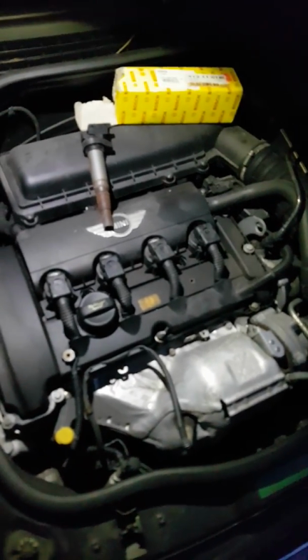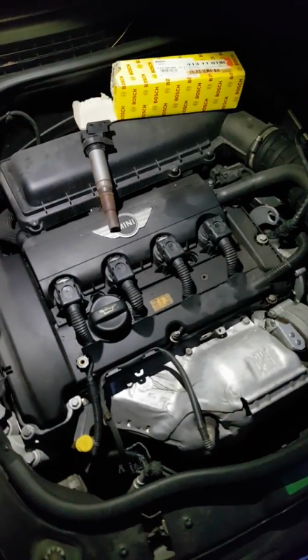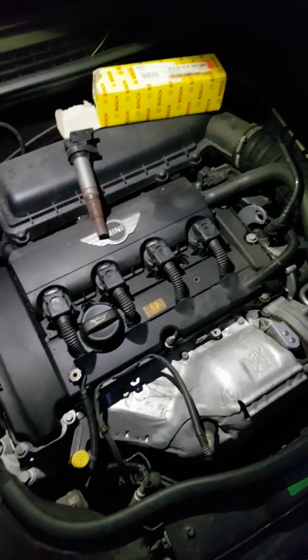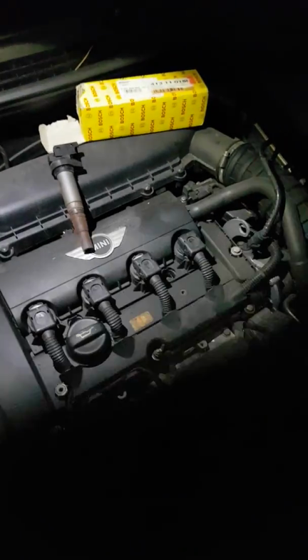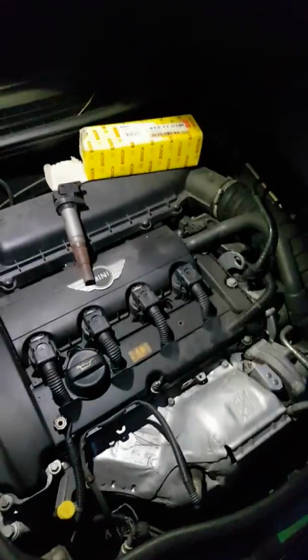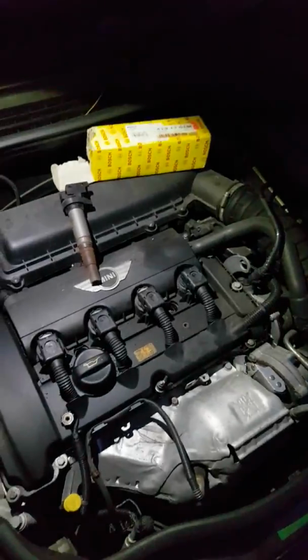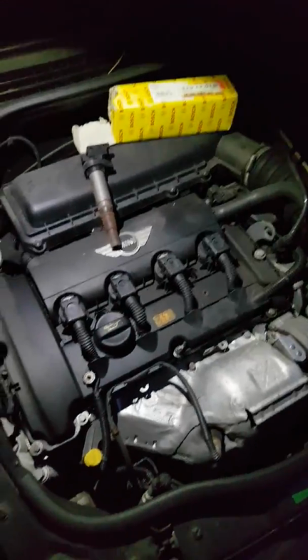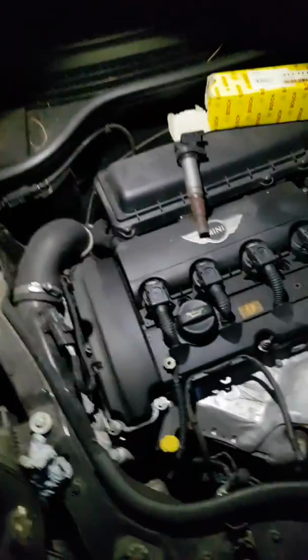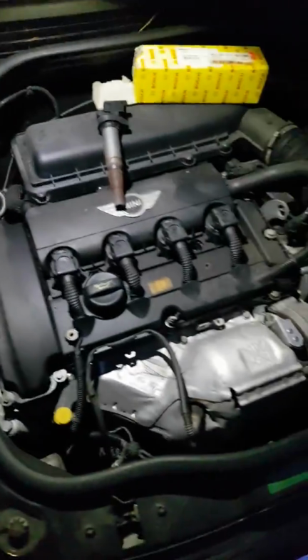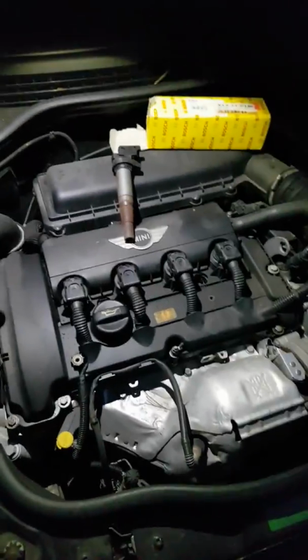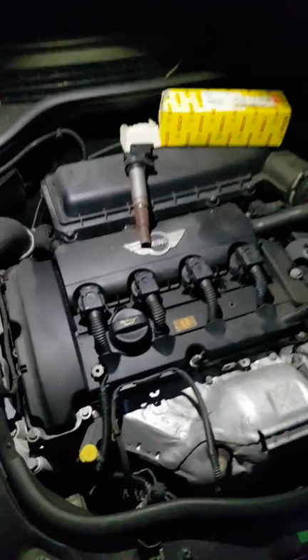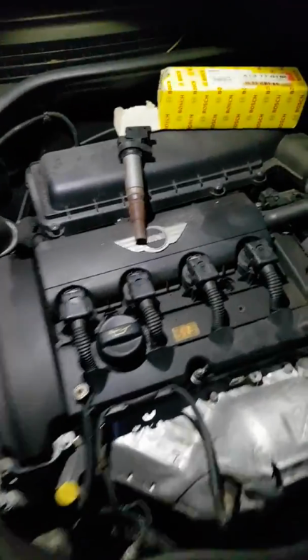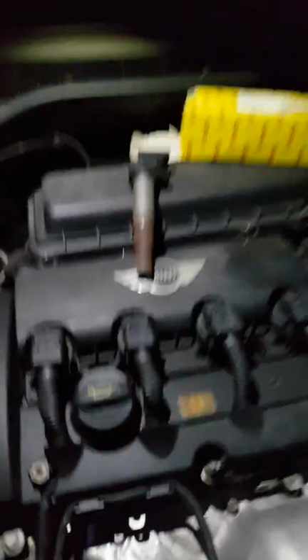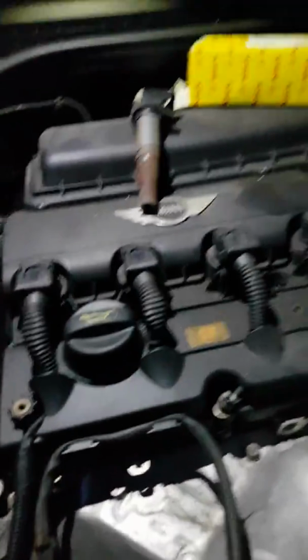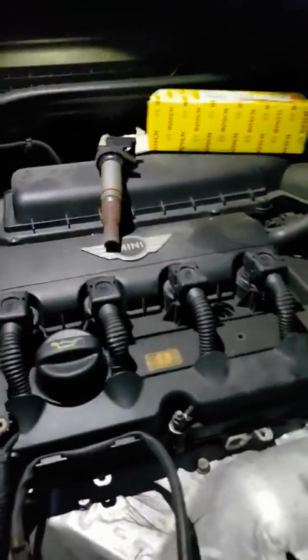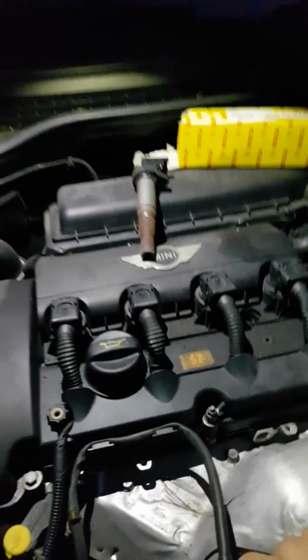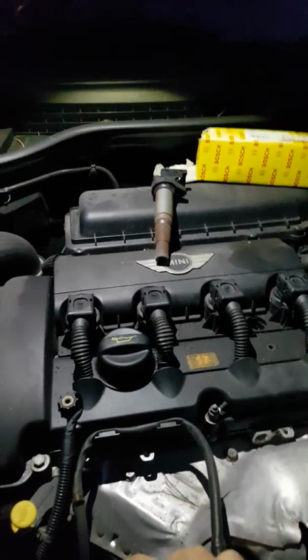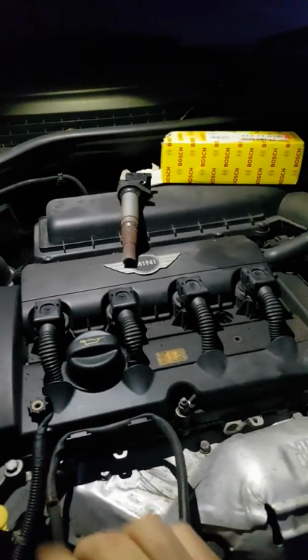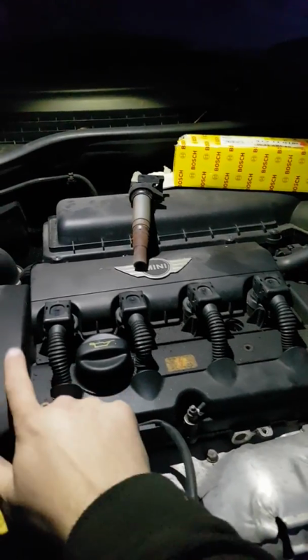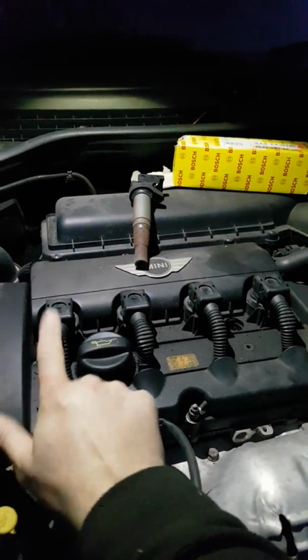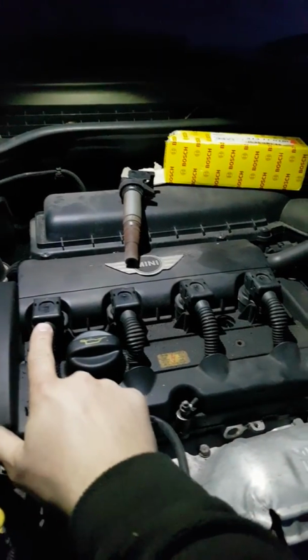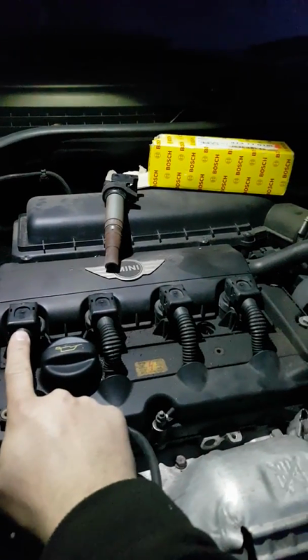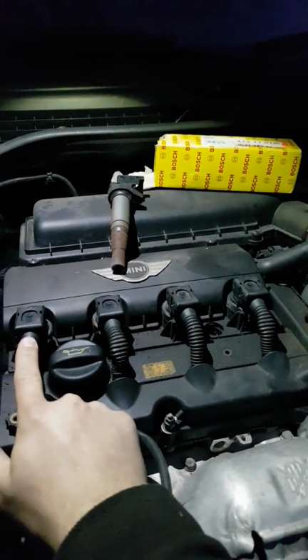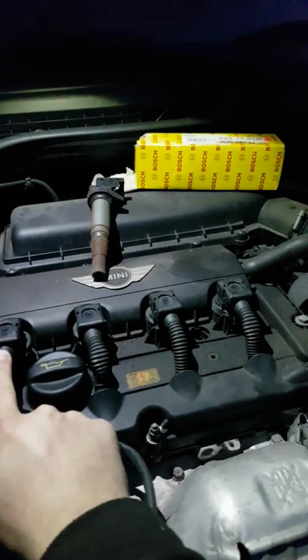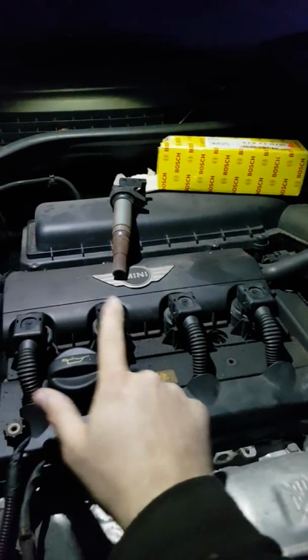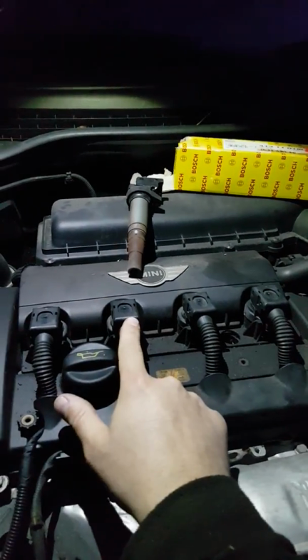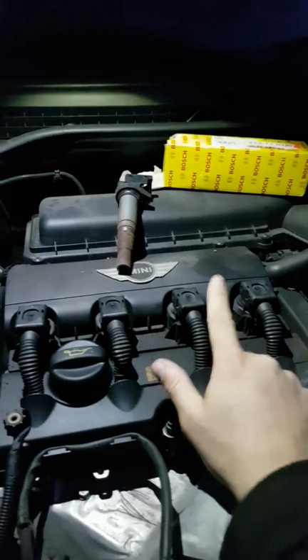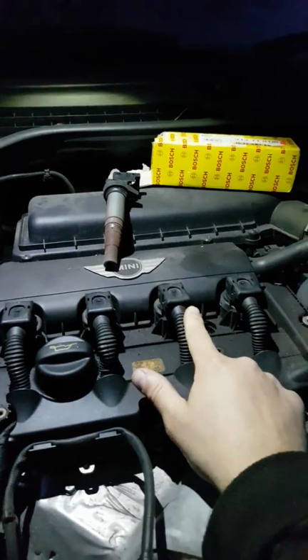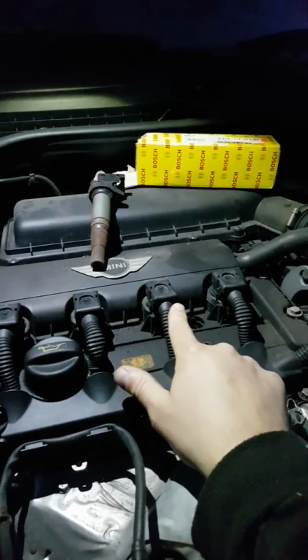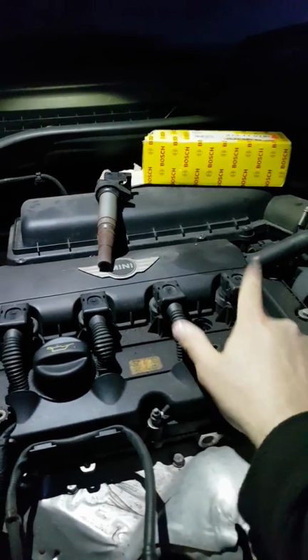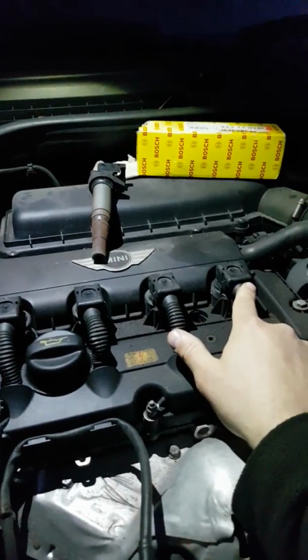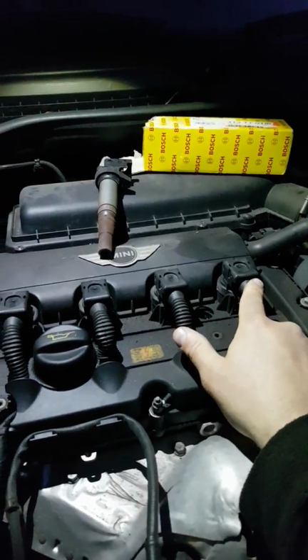We're under the bonnet of the car now. Hopefully you can see this well — it's a bit dark. Just to confirm, as you look at it, this is classed as P301, 302, 303, 304 — left to right.